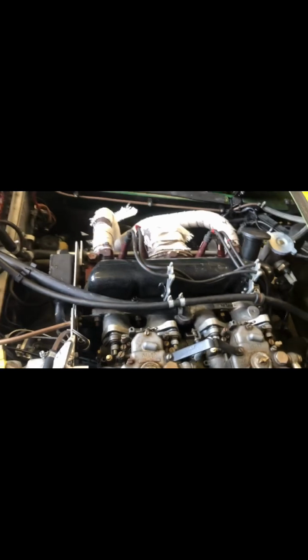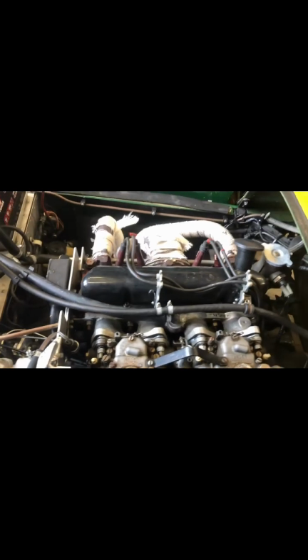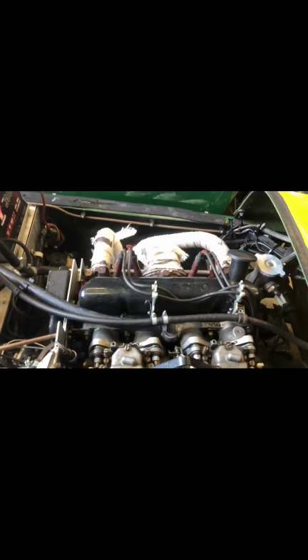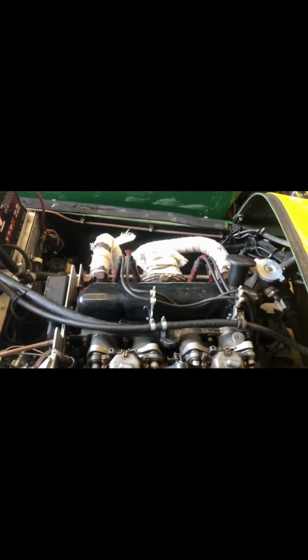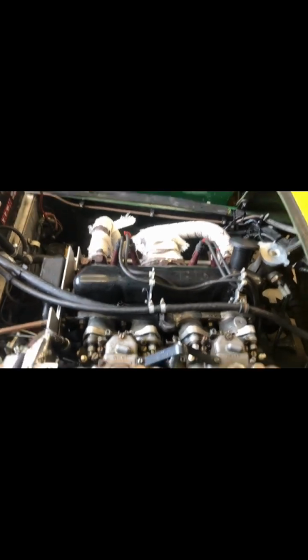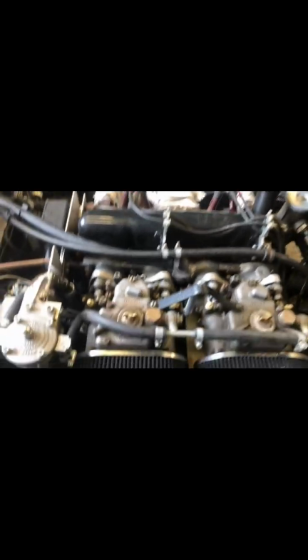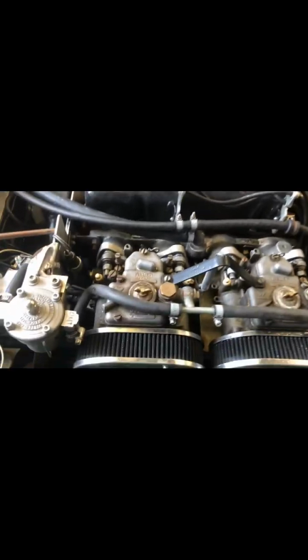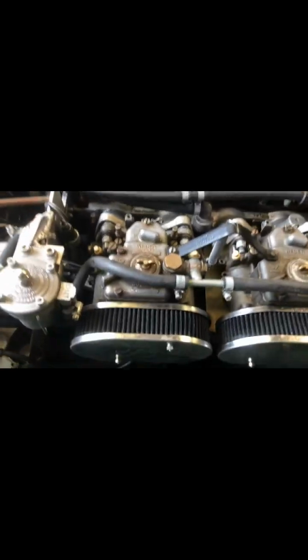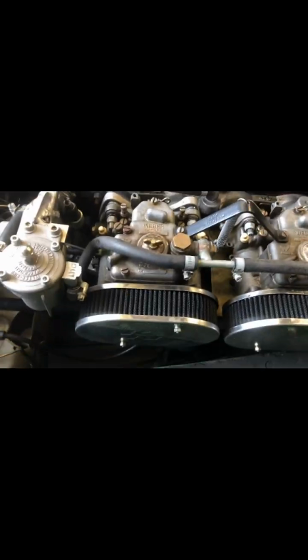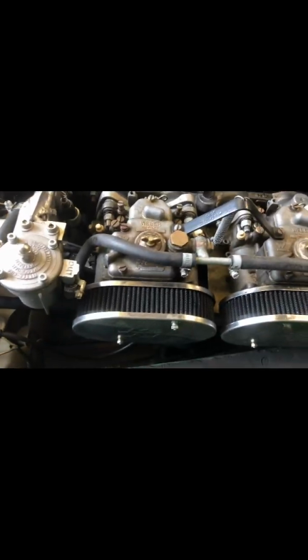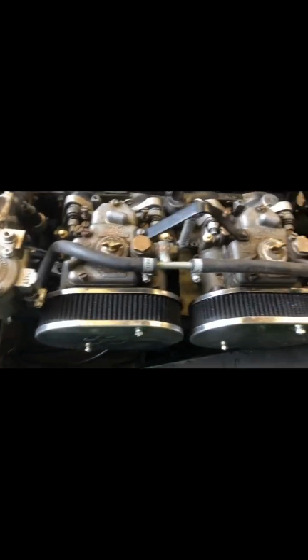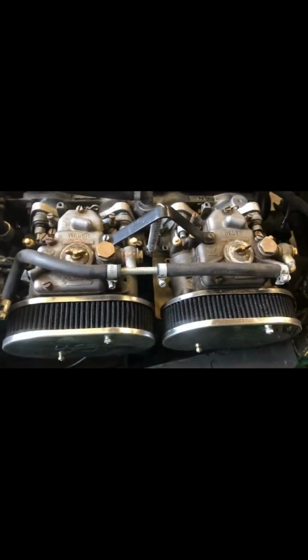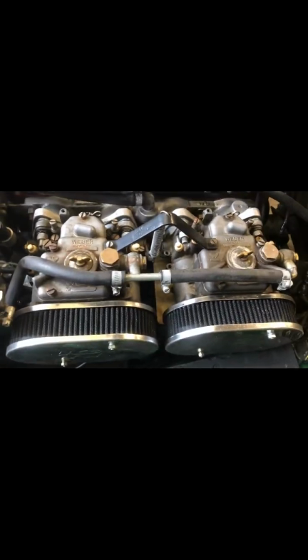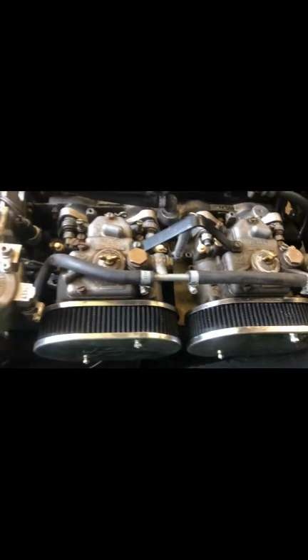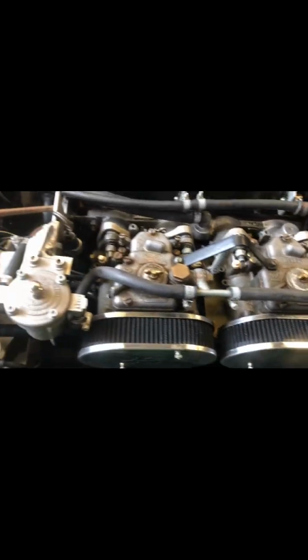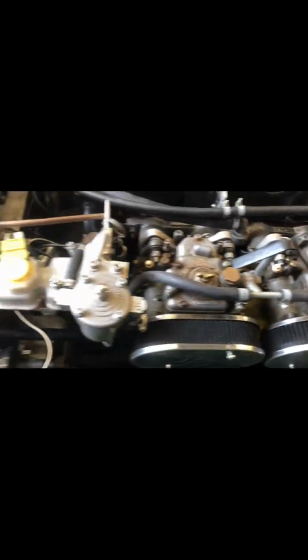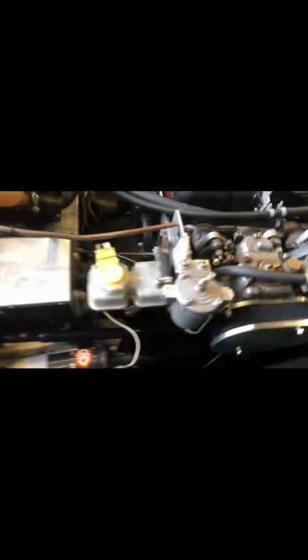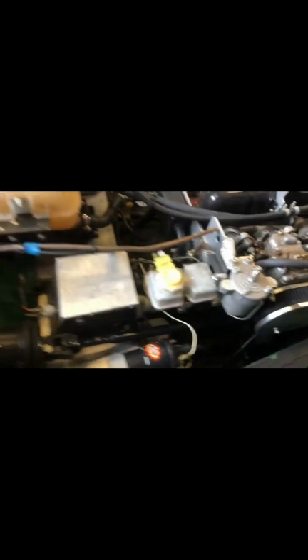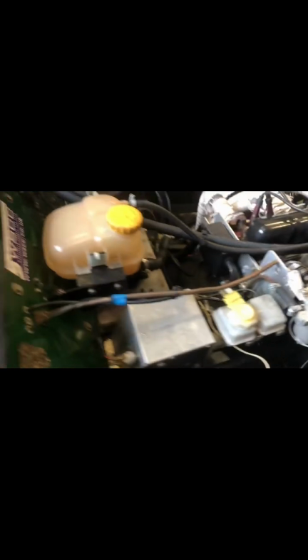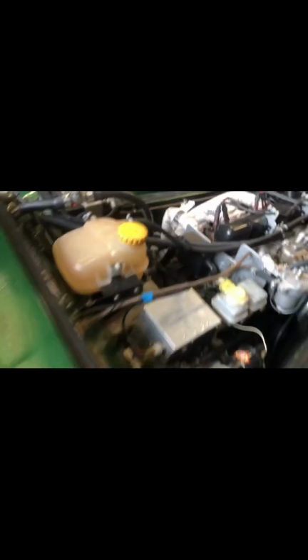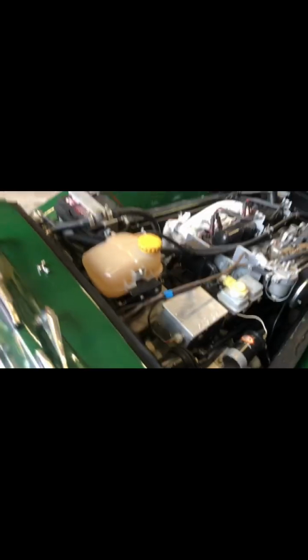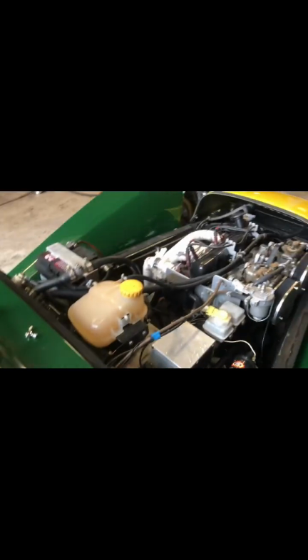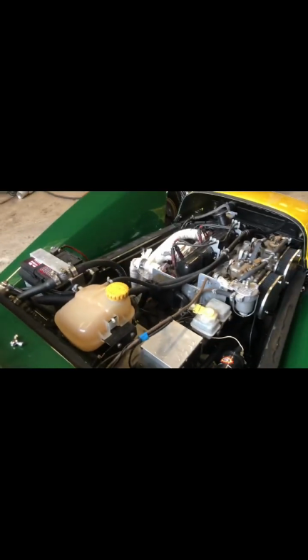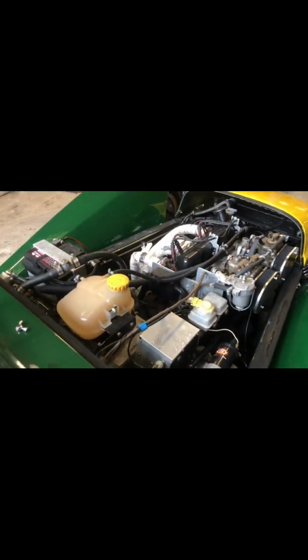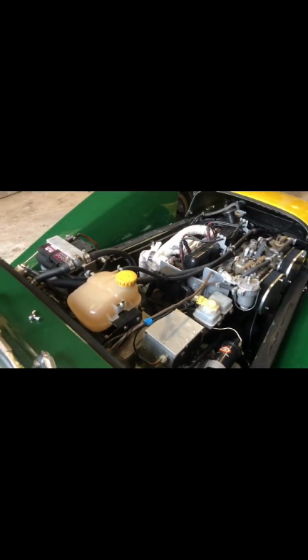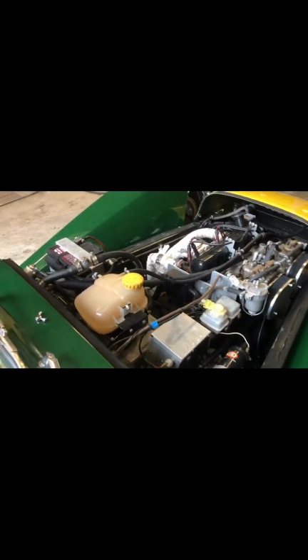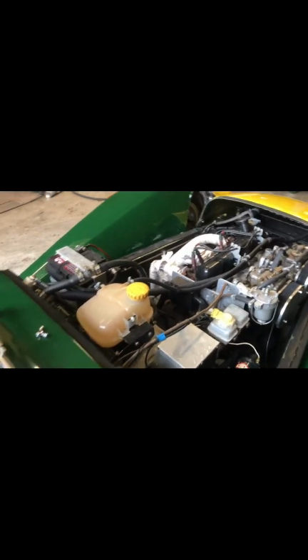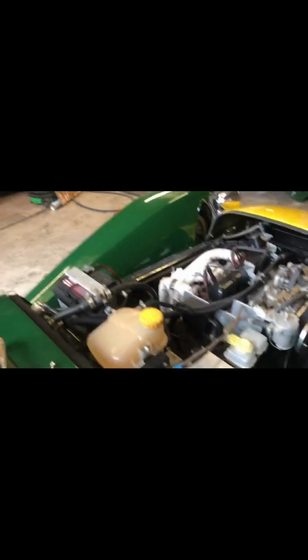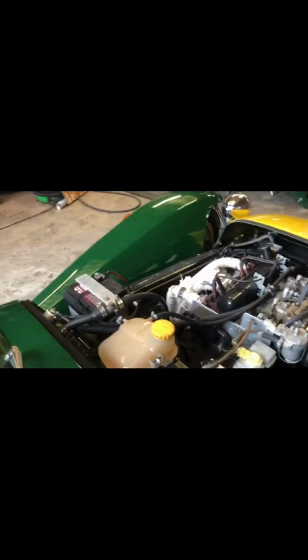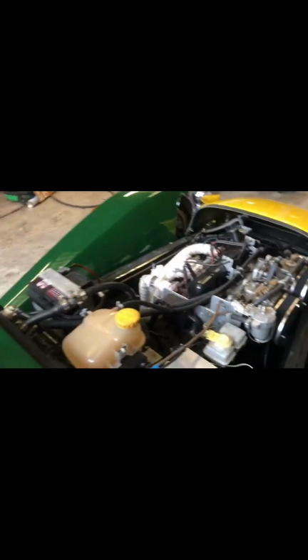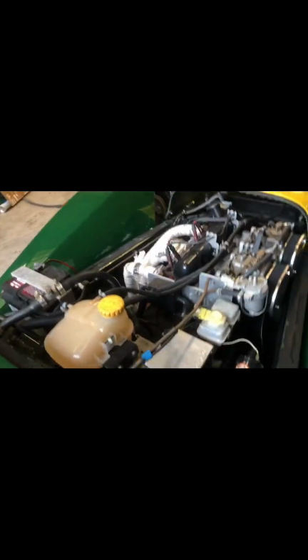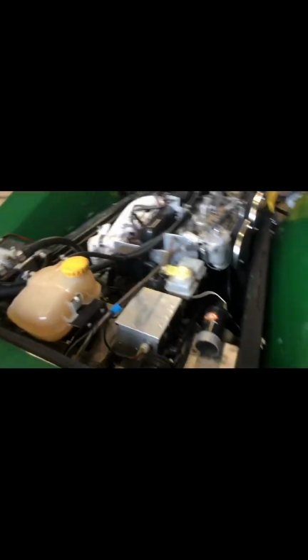This is your Ford Crossflow — bulletproof little engine, fitted with twin 40 Webers. What a nice little thing.